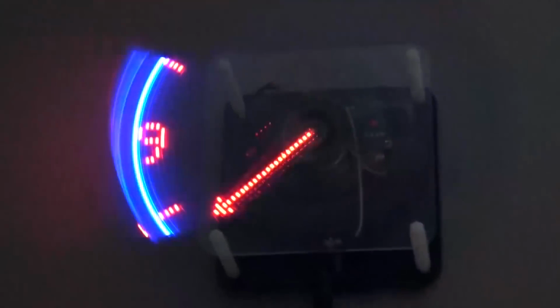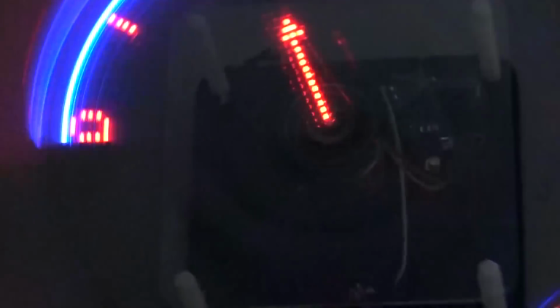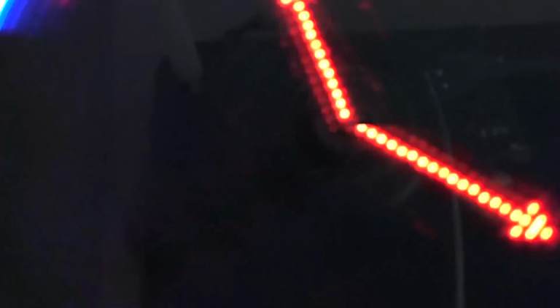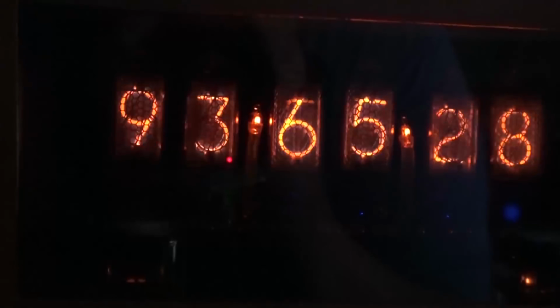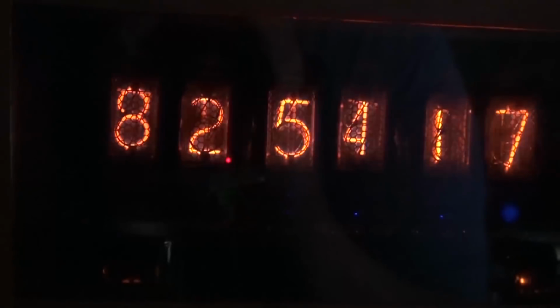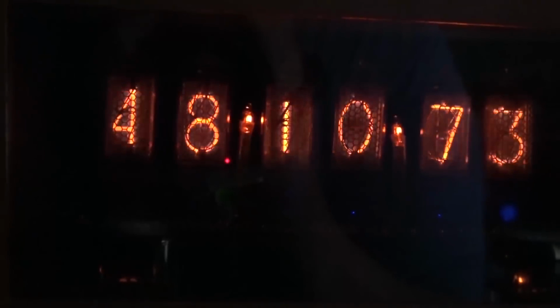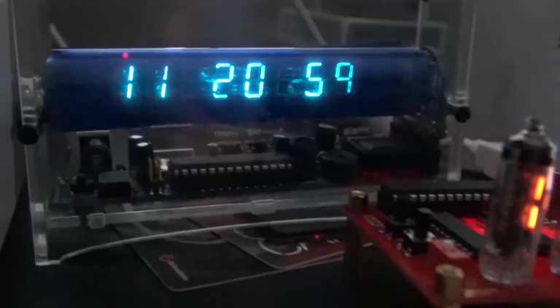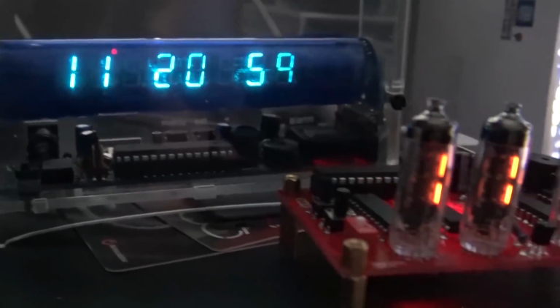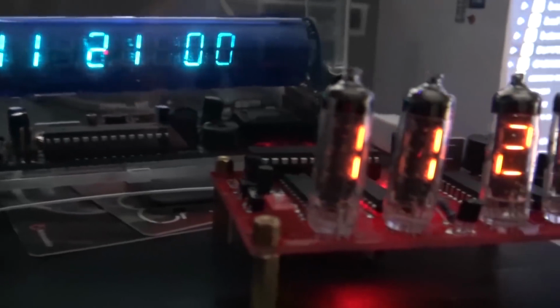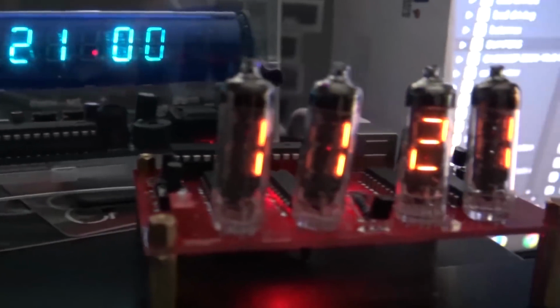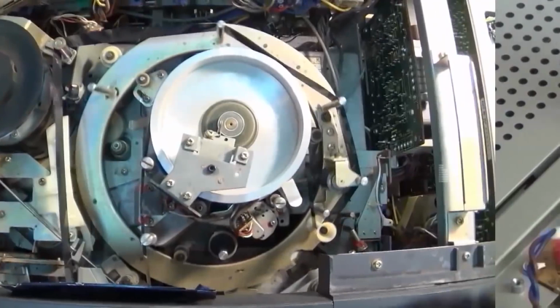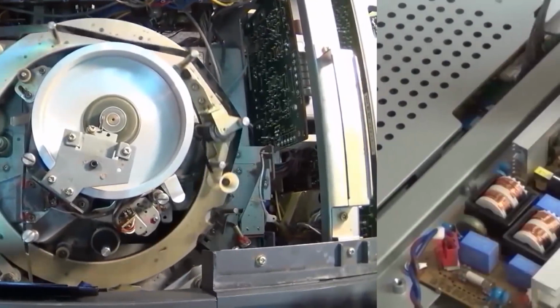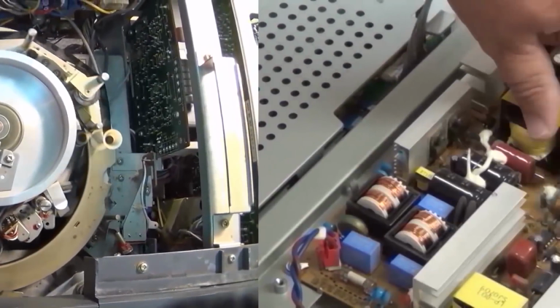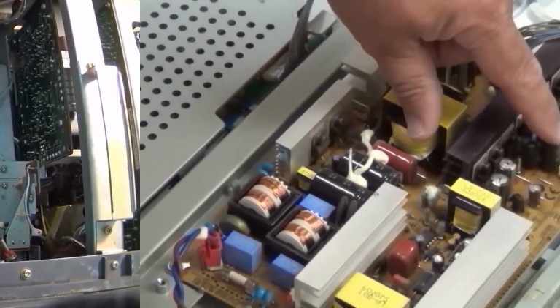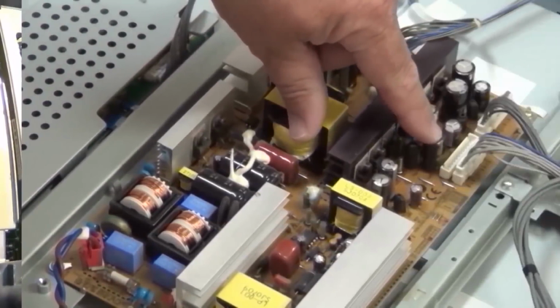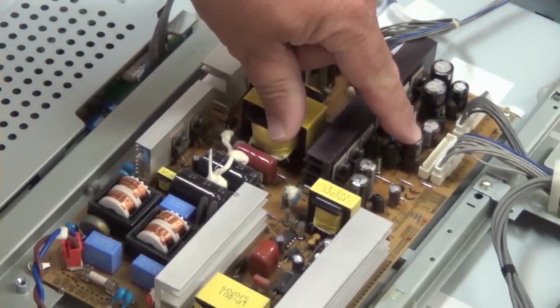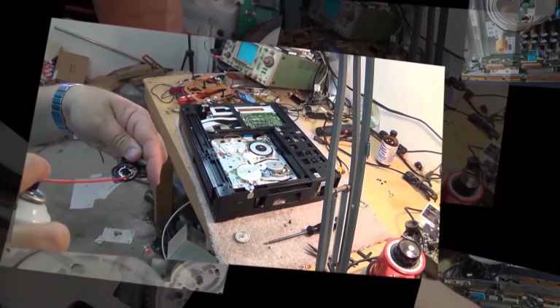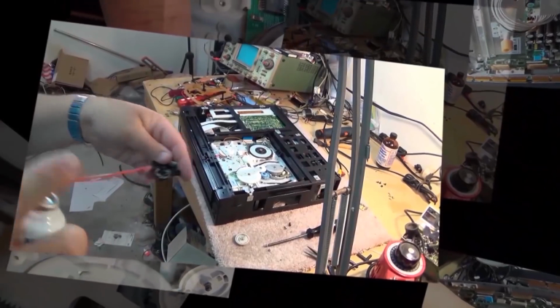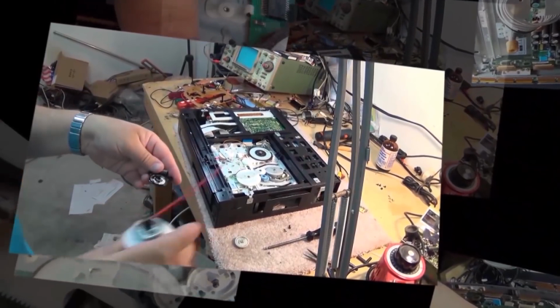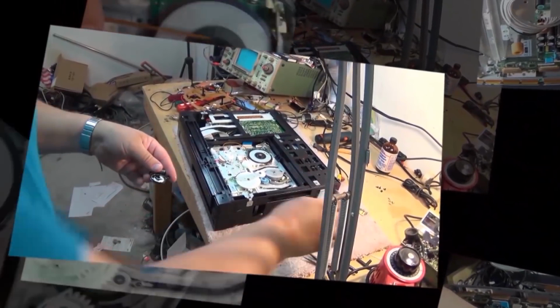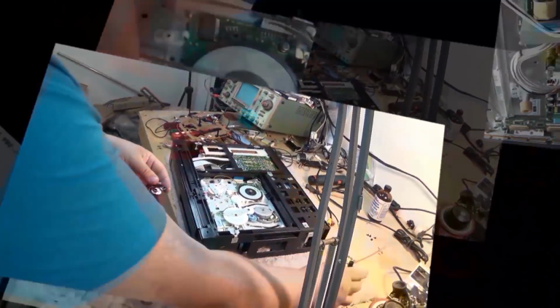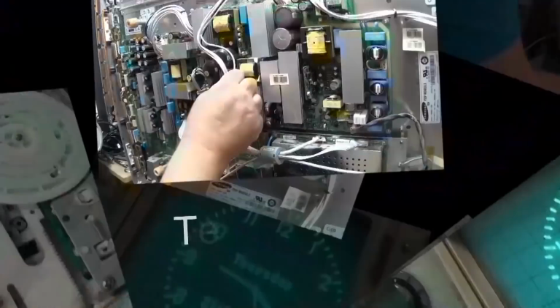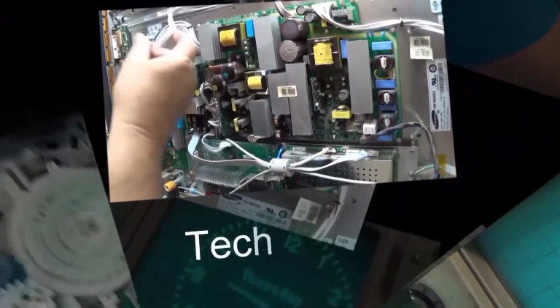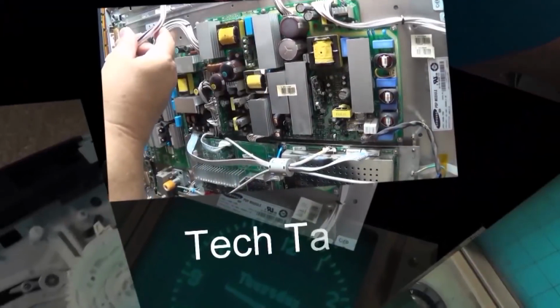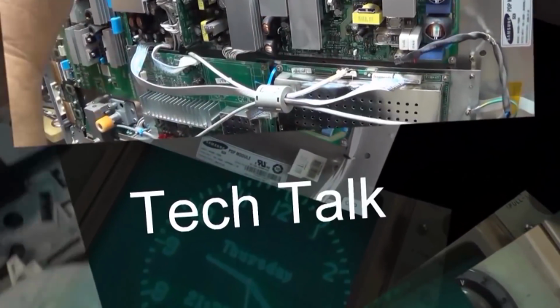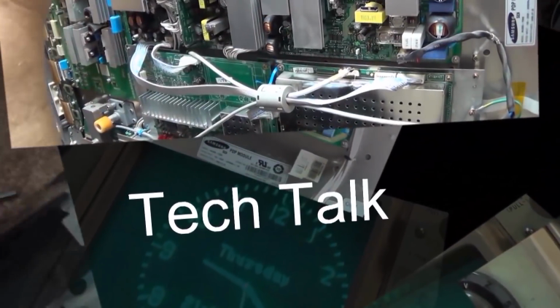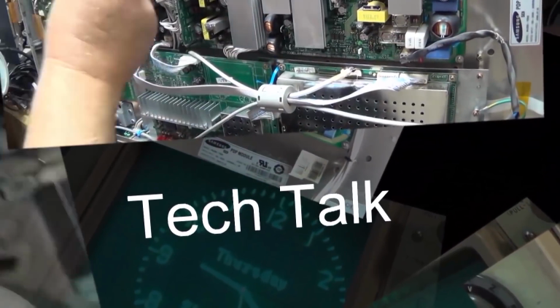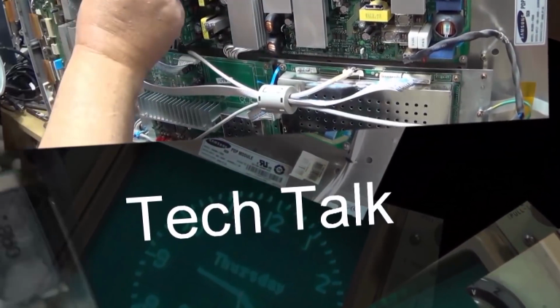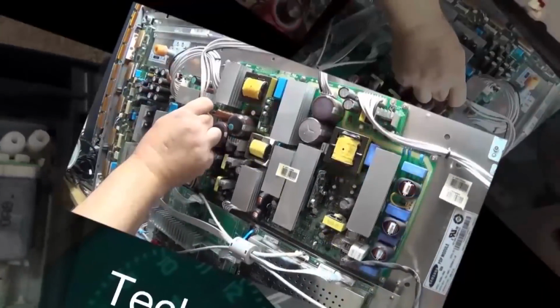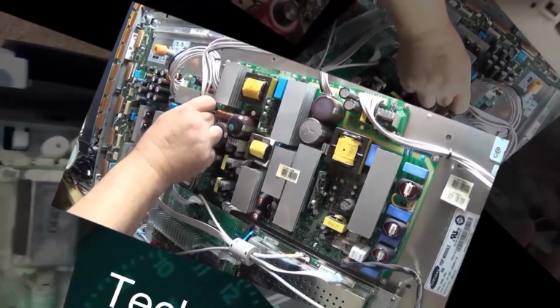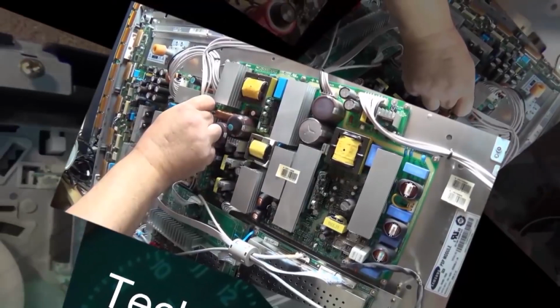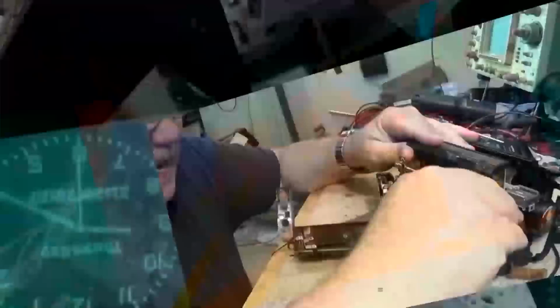I figured I'd take a look at that power supply that was preventing my computer from booting and see if I can get this thing working. Then we'll see whether the capture card itself has been damaged or whether it's functional.